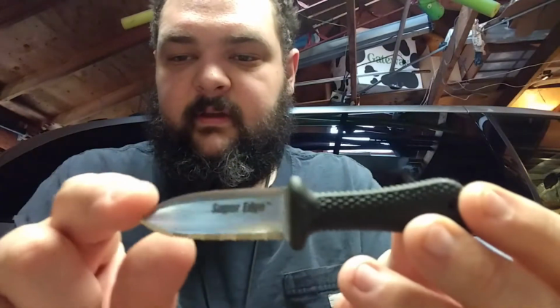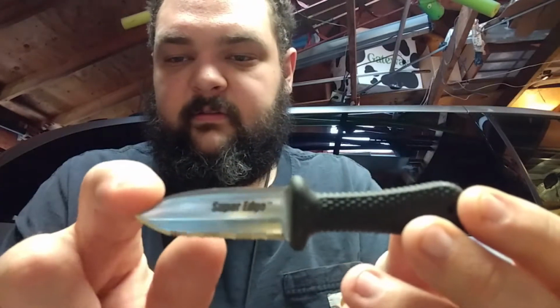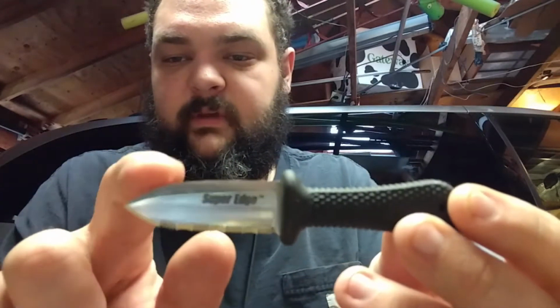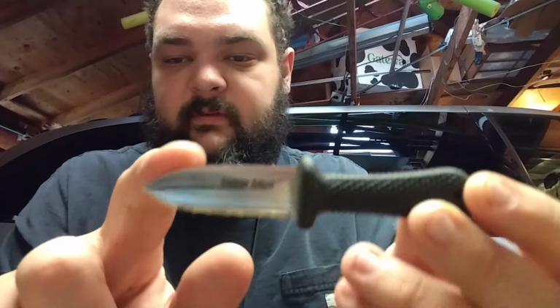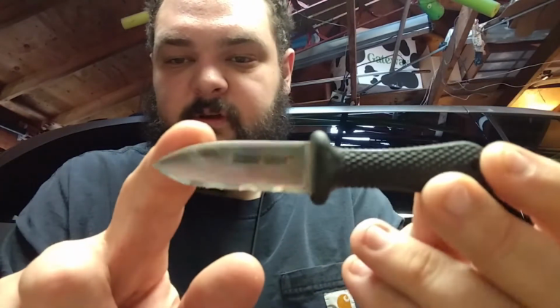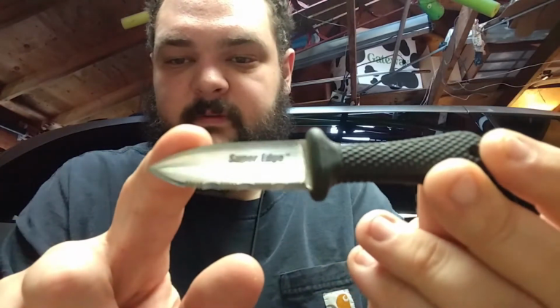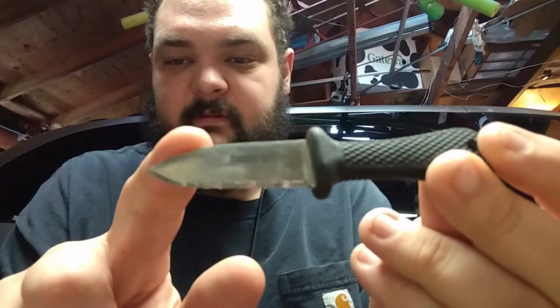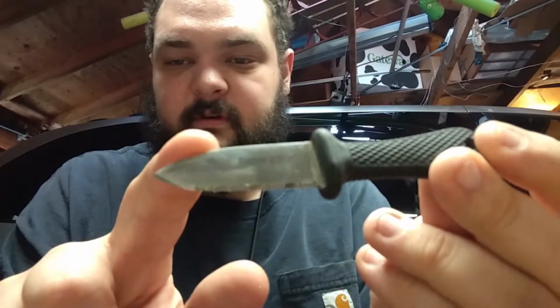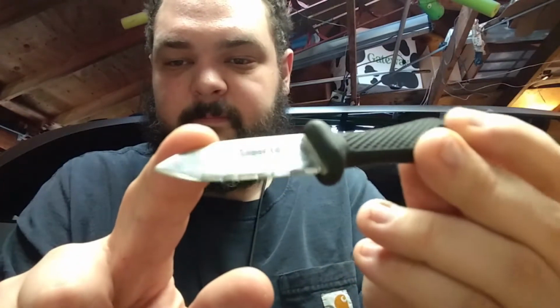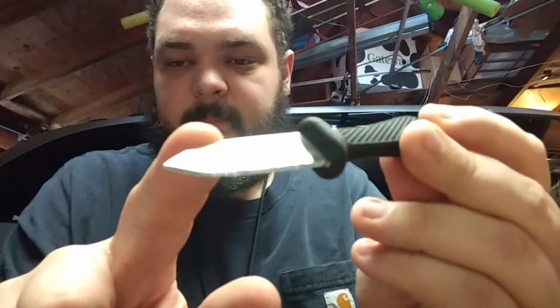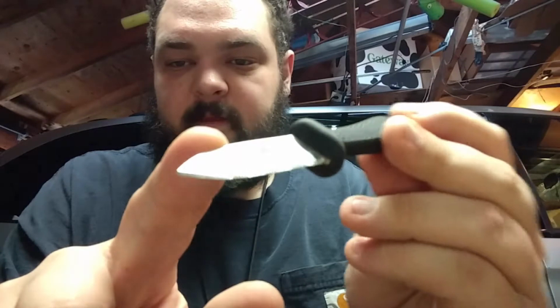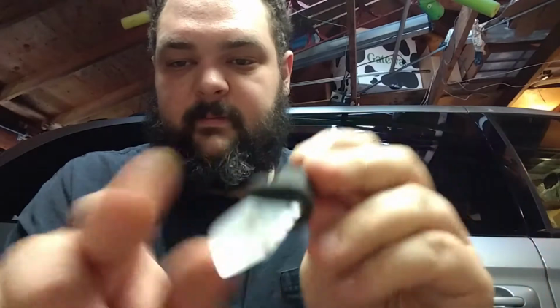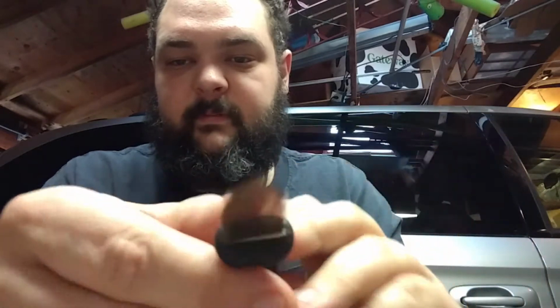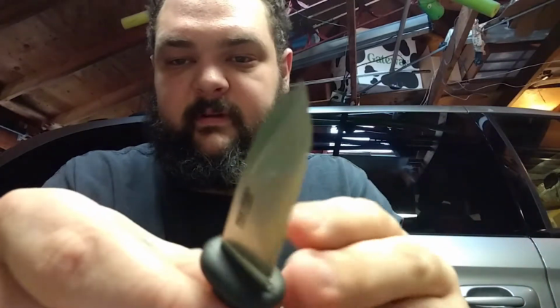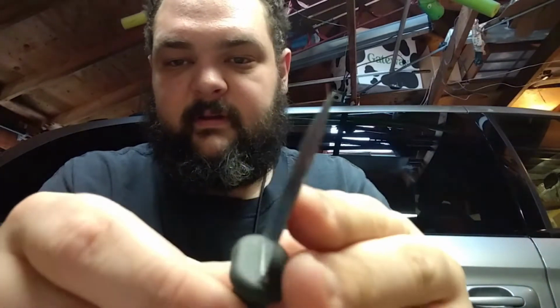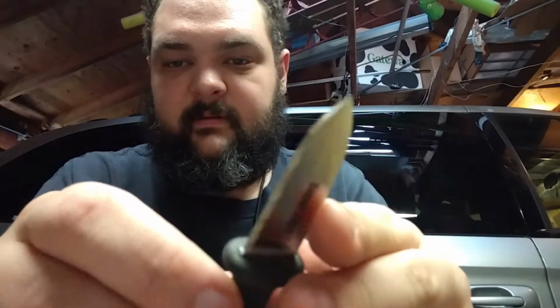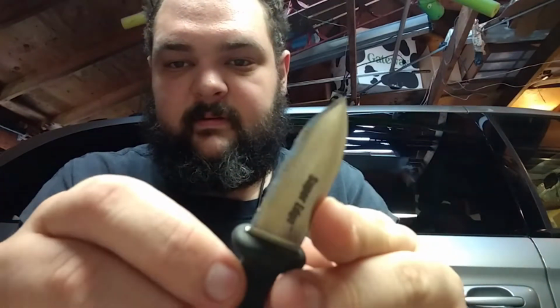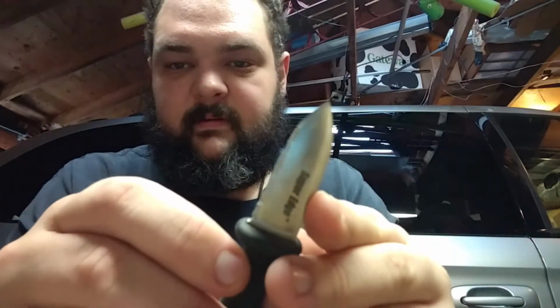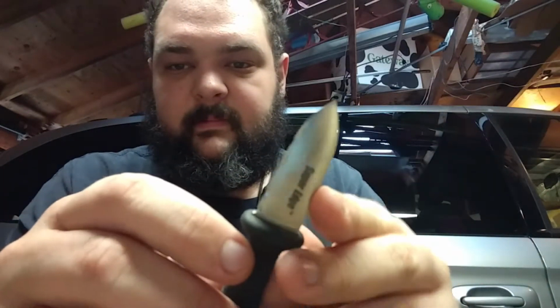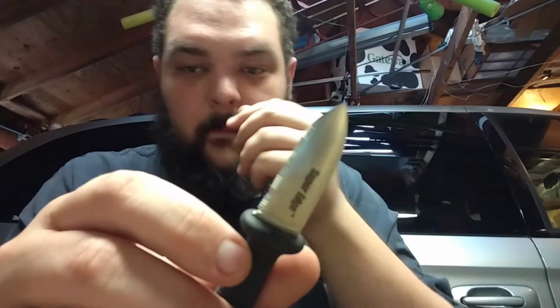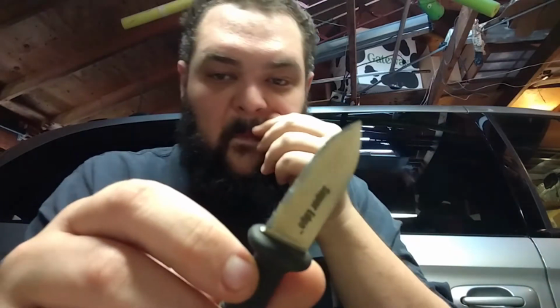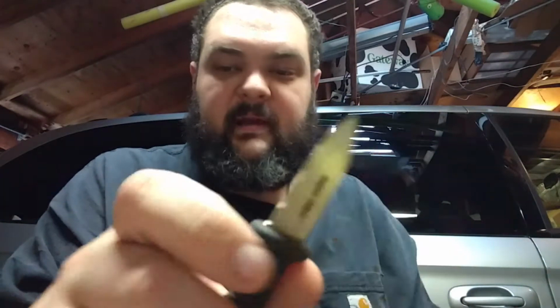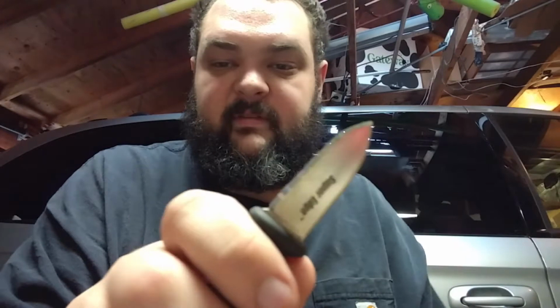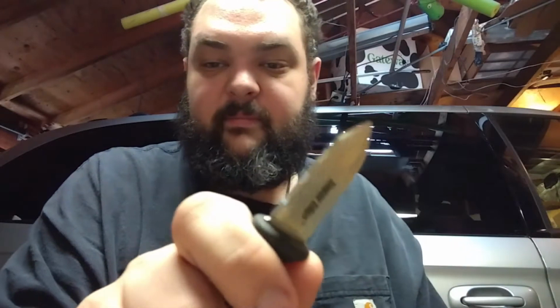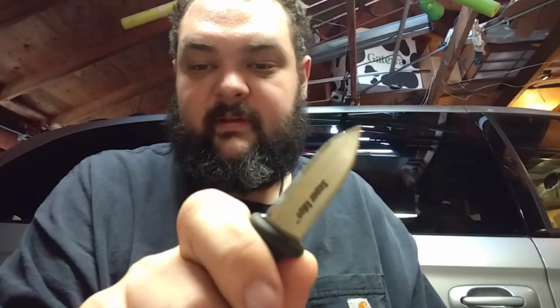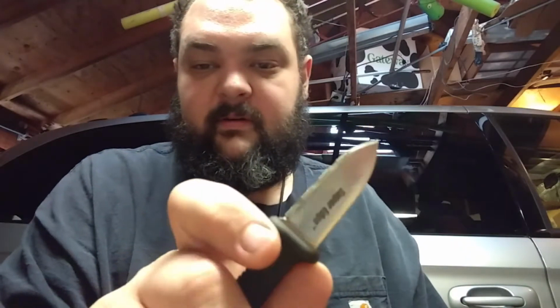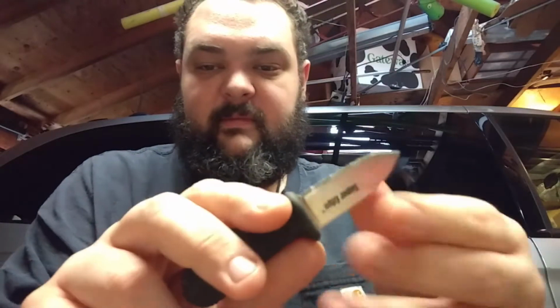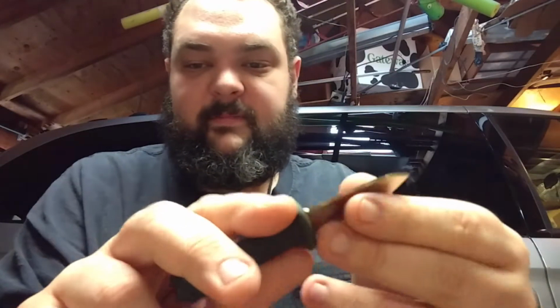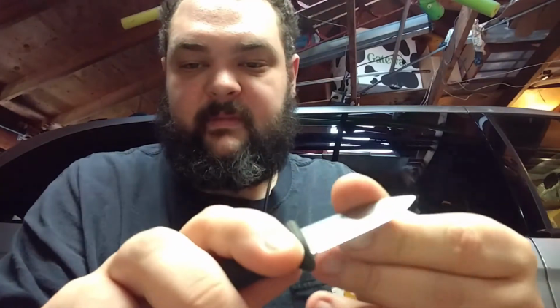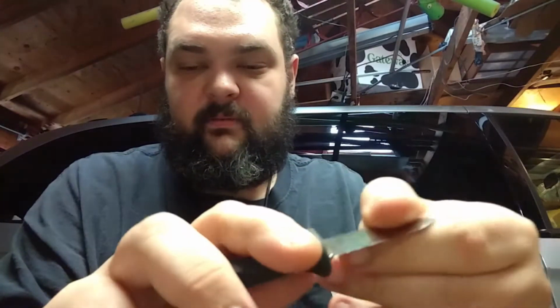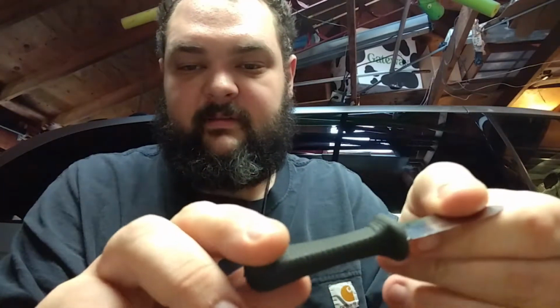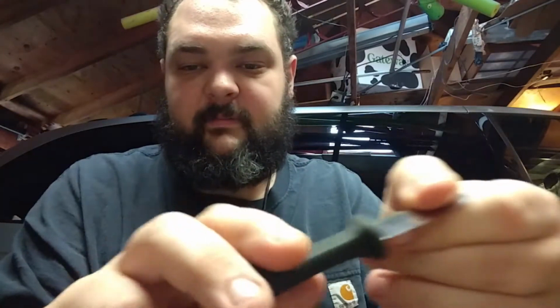It's extremely sharp and stays extremely sharp, even at the absolute tip which is not serrated. I love this thing. I pull it out all the time to use. It's a really nice little fixed blade.